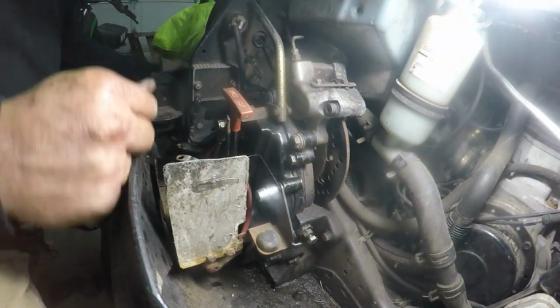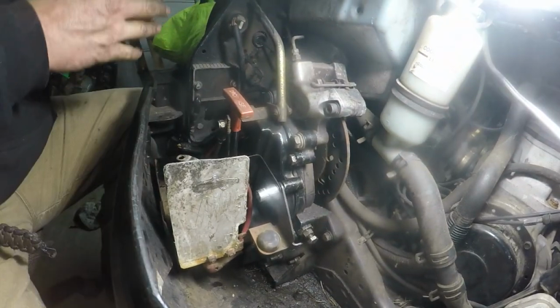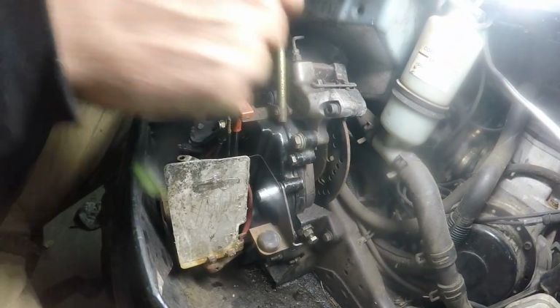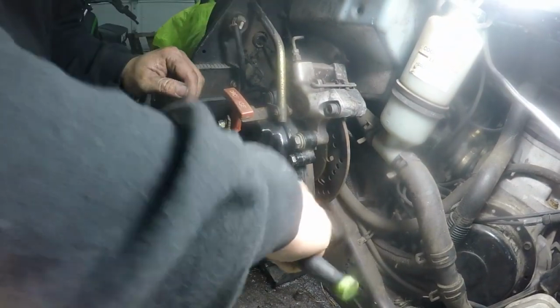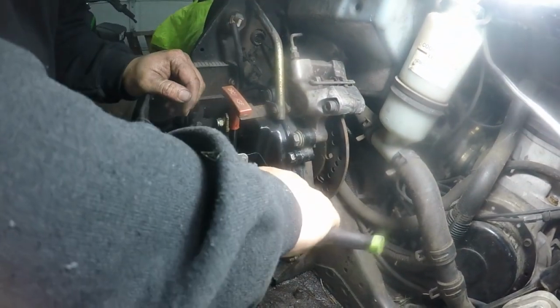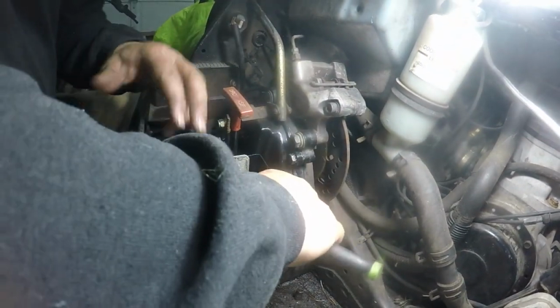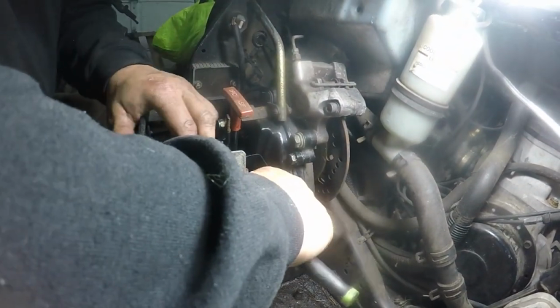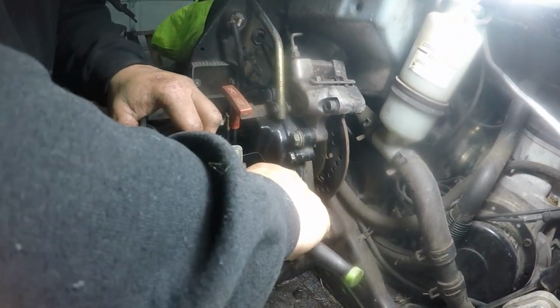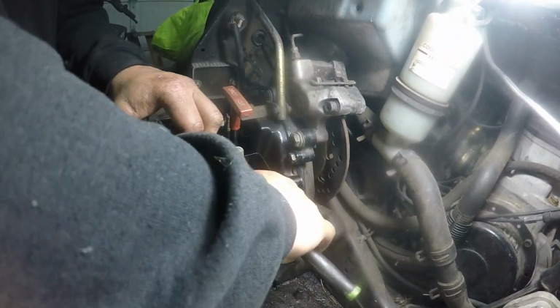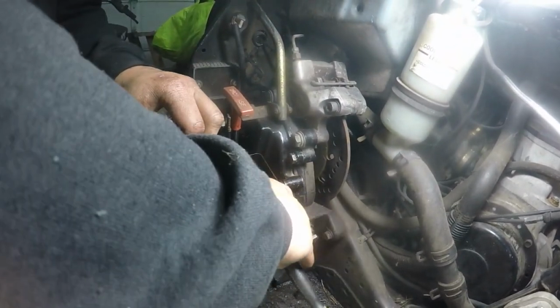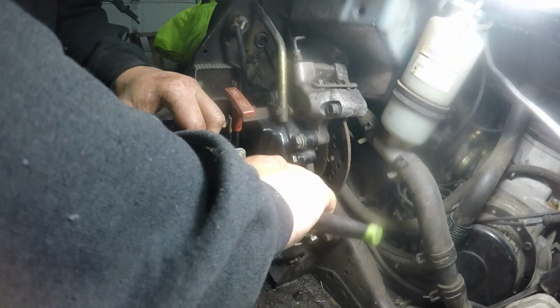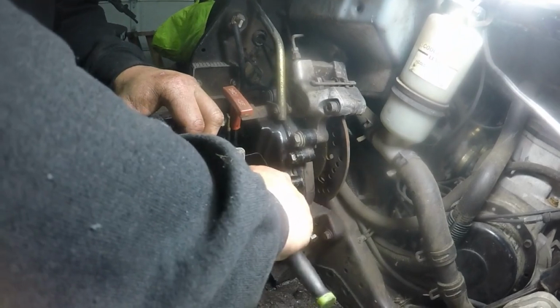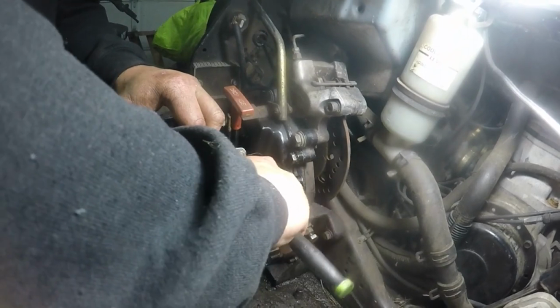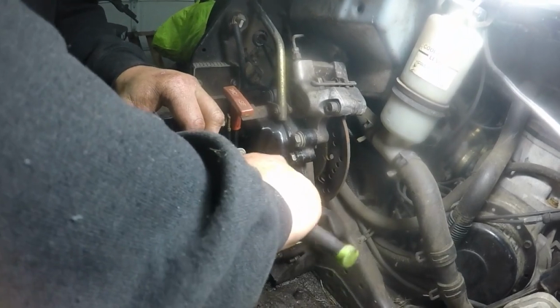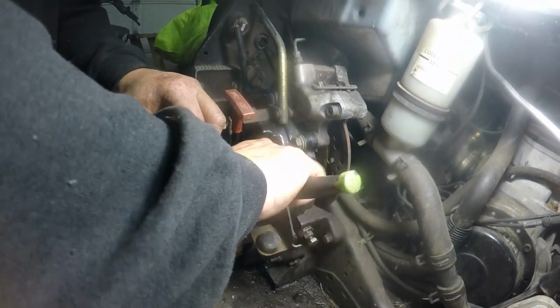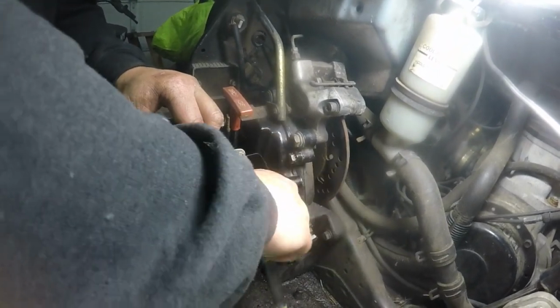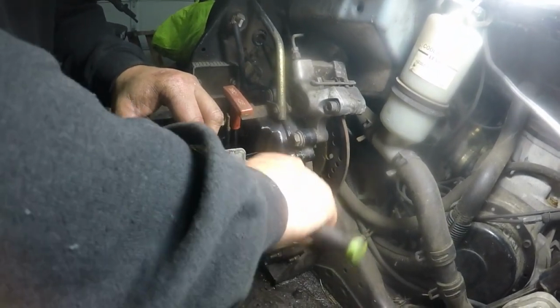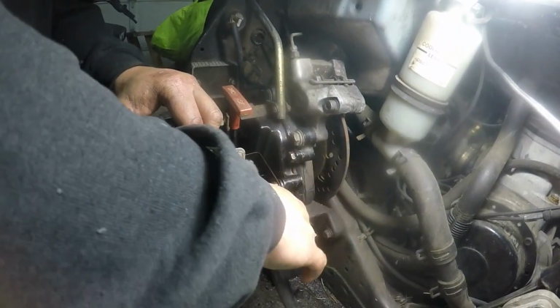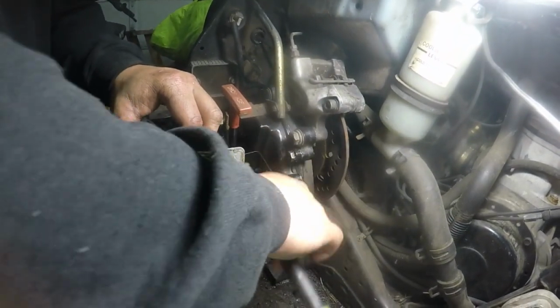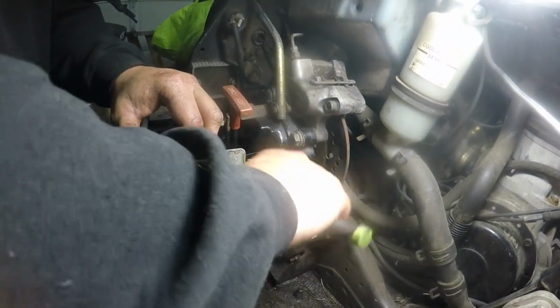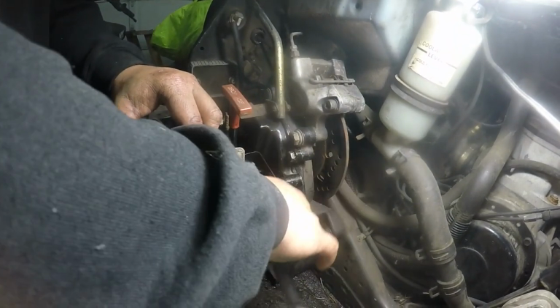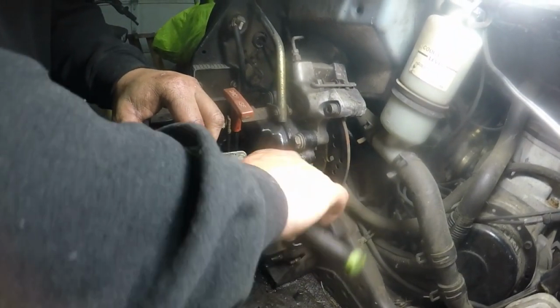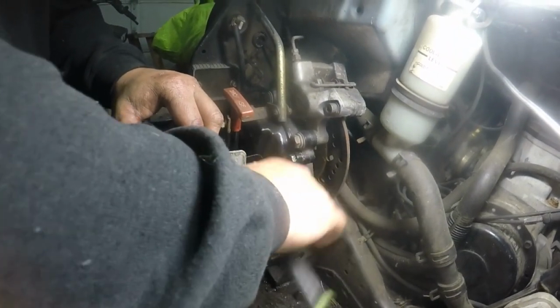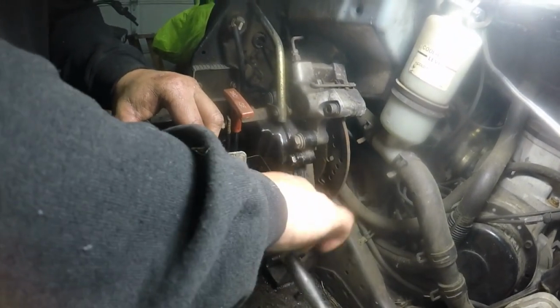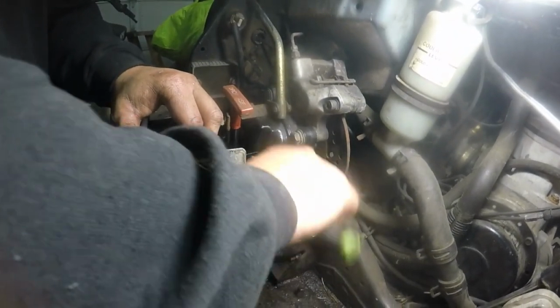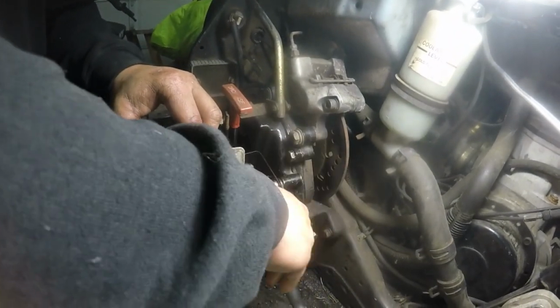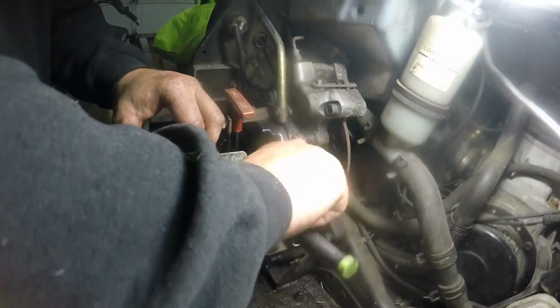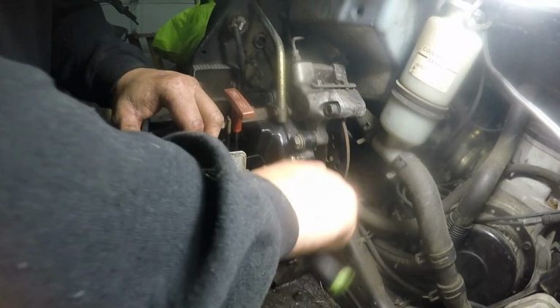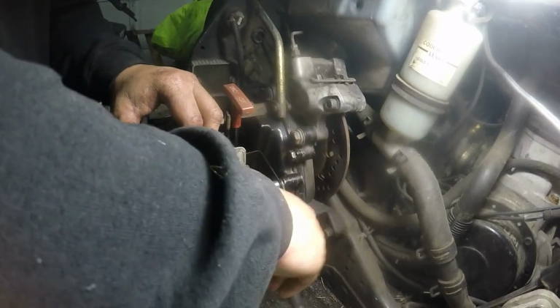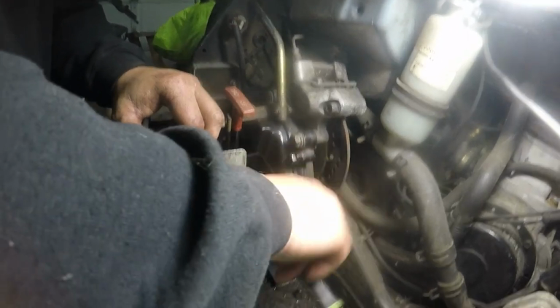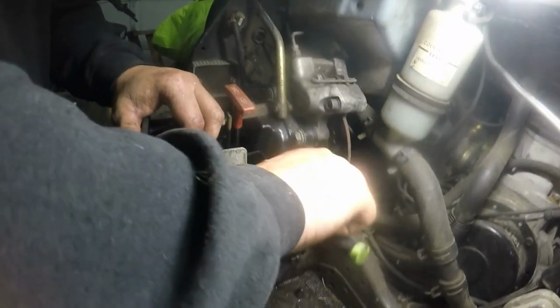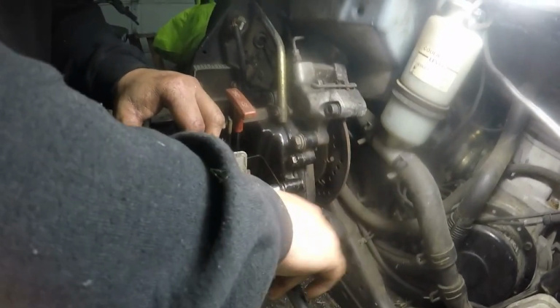Alright, so this little one that holds the dipstick tube is an 11 millimeter — just a random size.